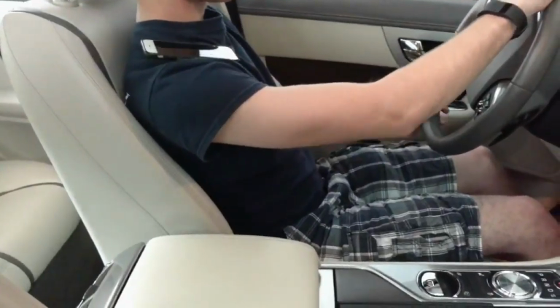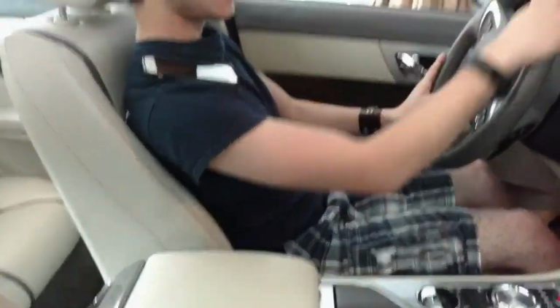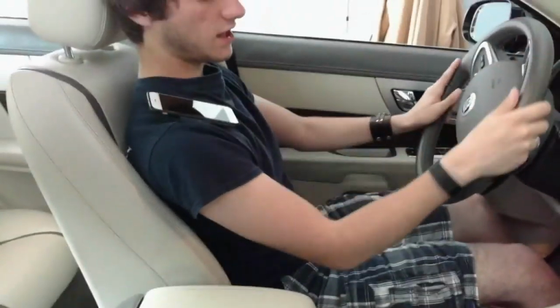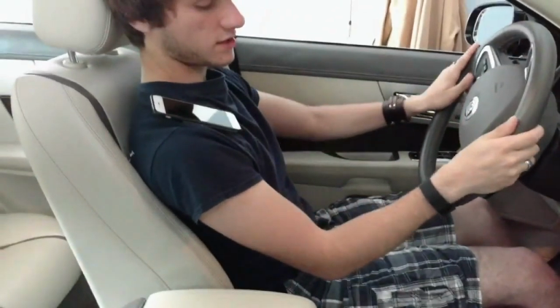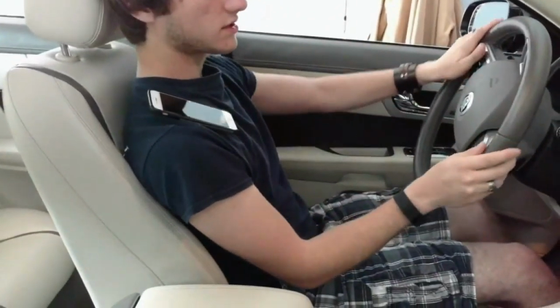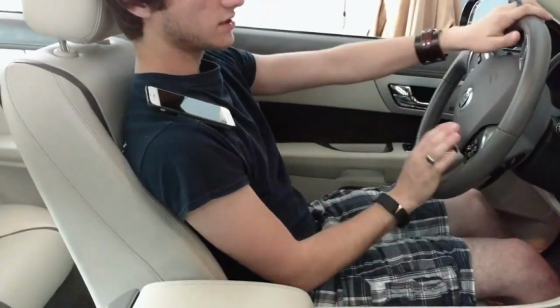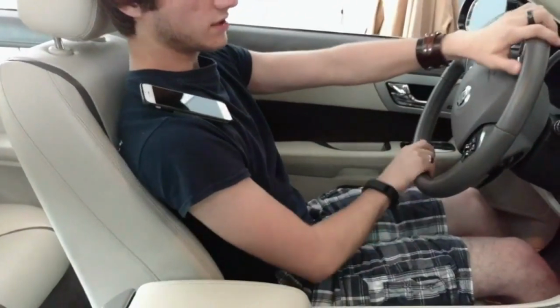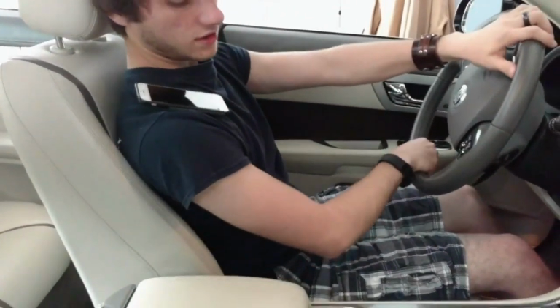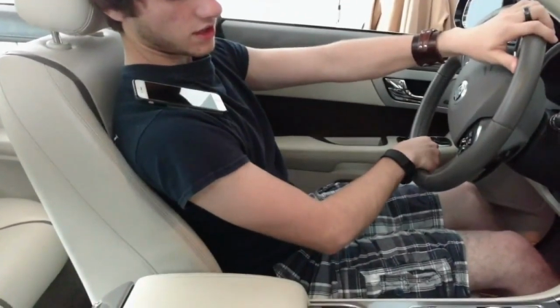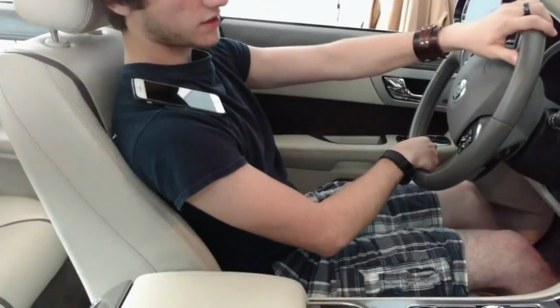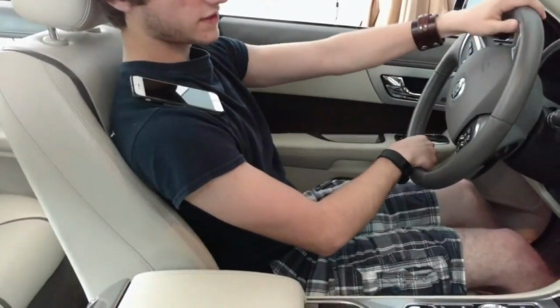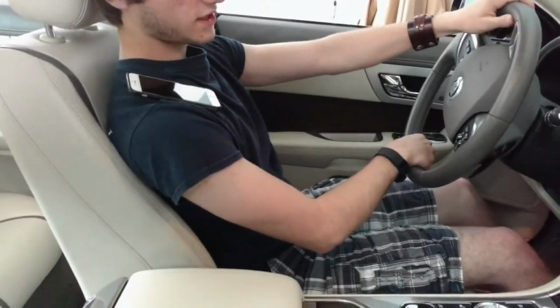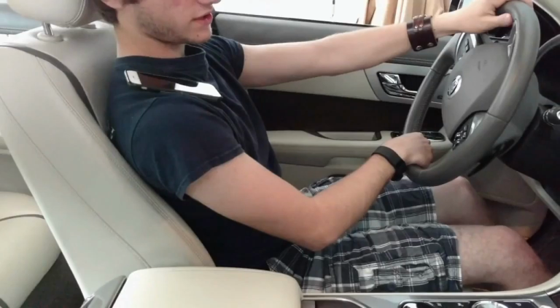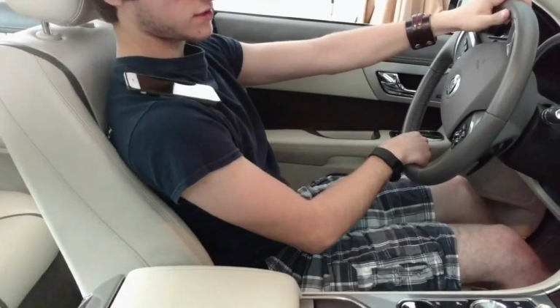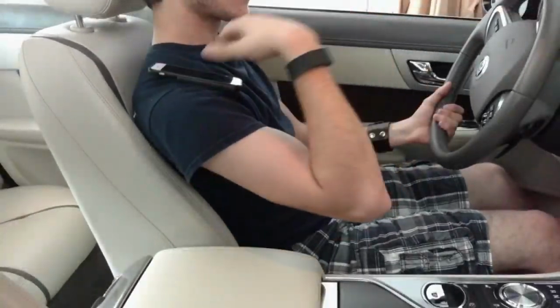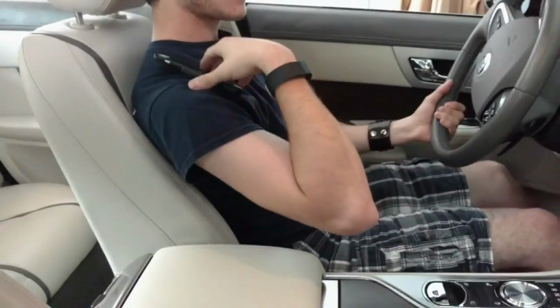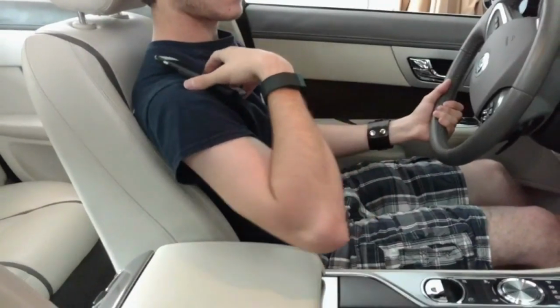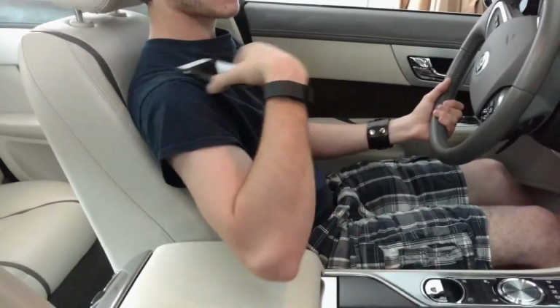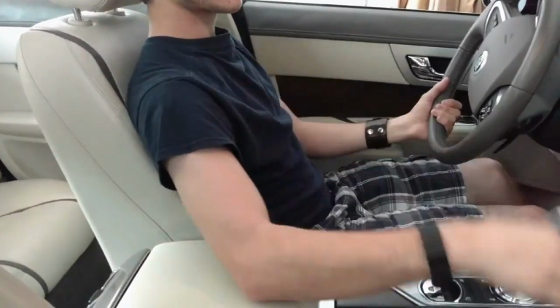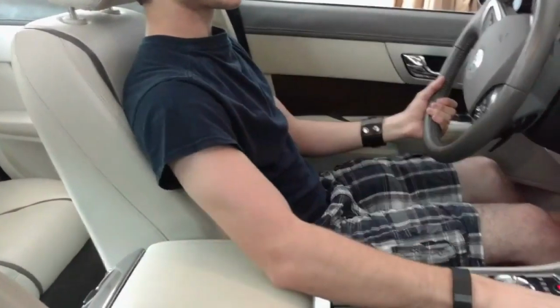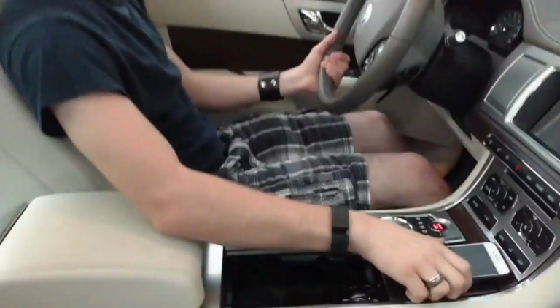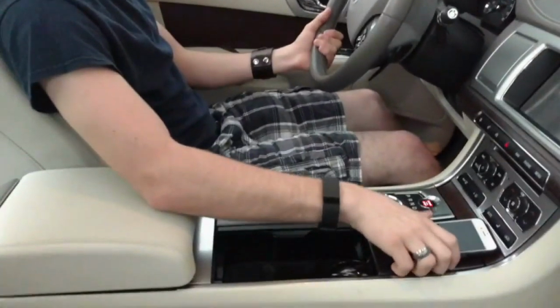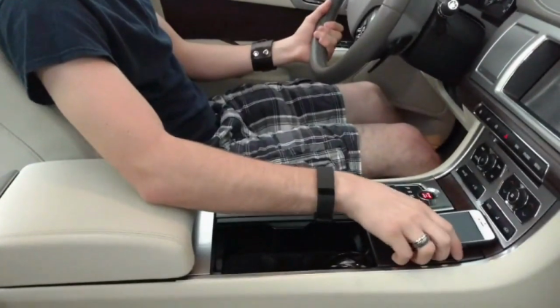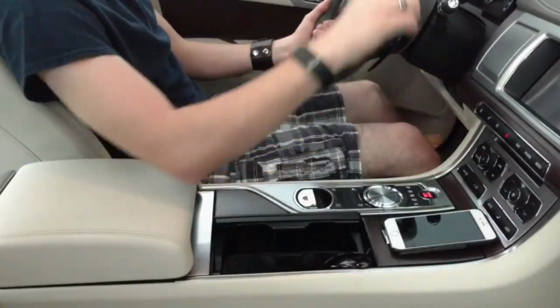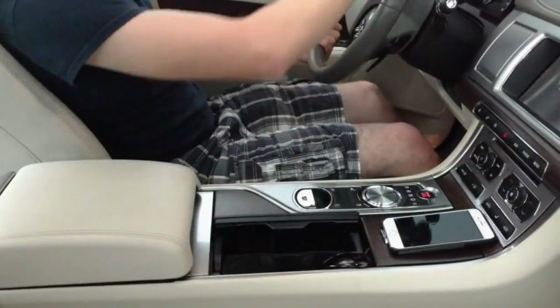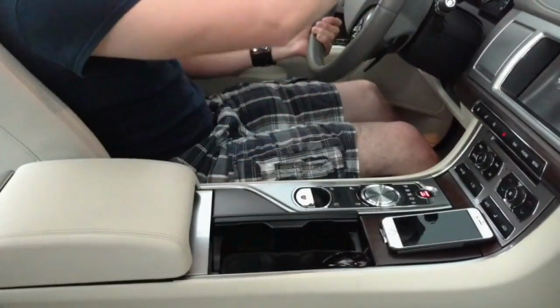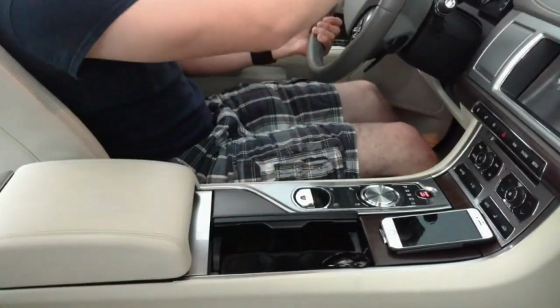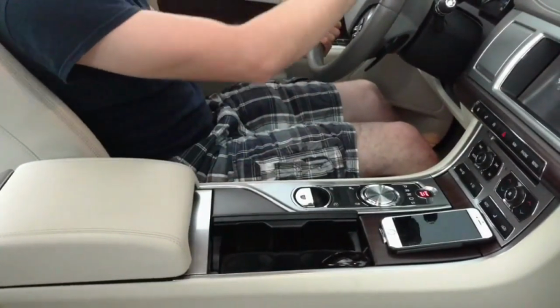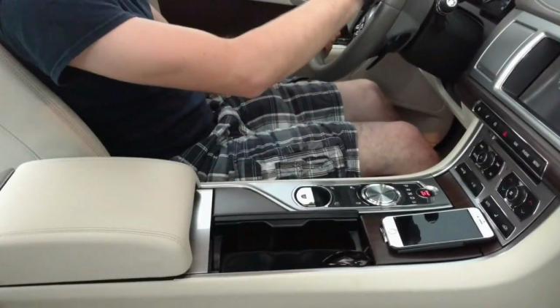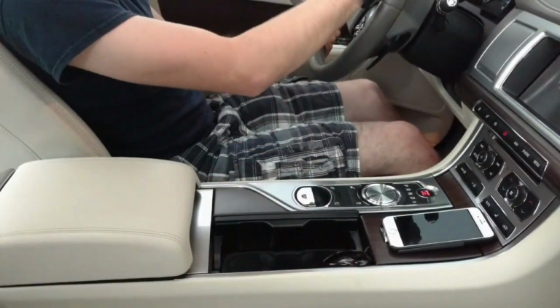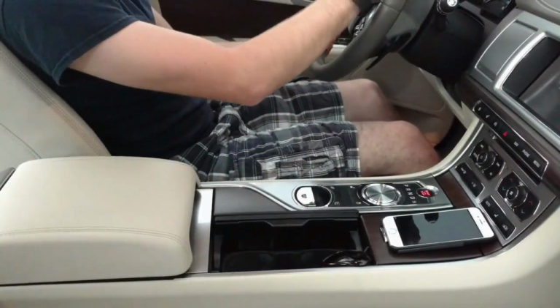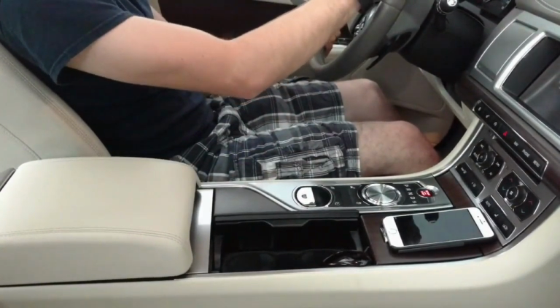Your kid never likes to wear the earbuds anymore — keep it on your shoulder. When it's done, take it off and put it on a flat surface.